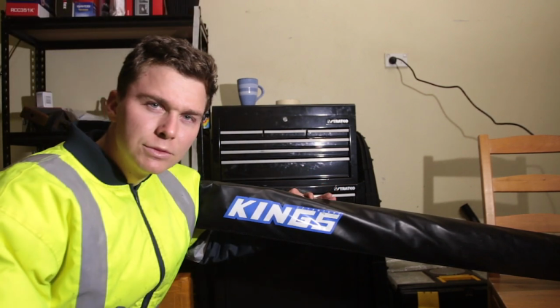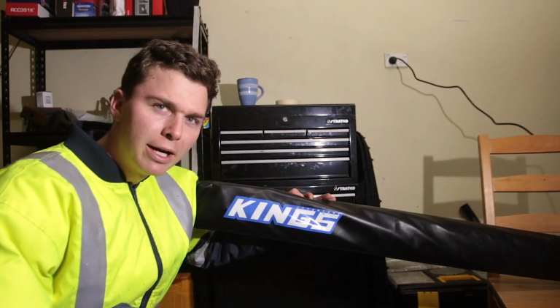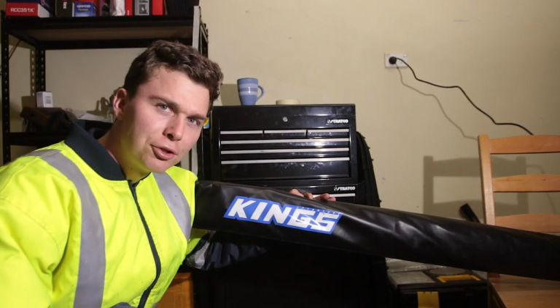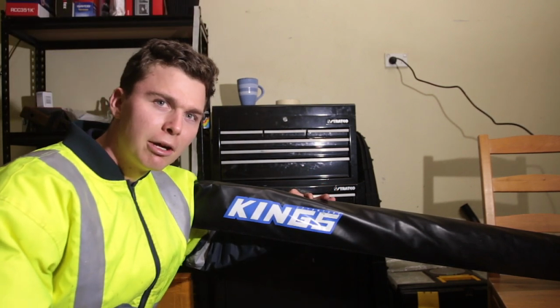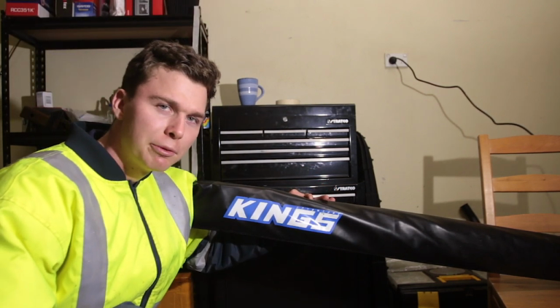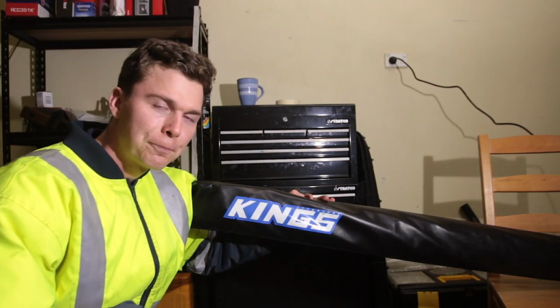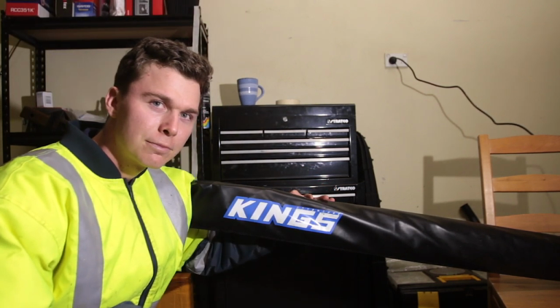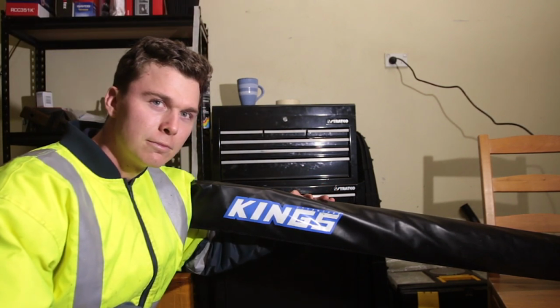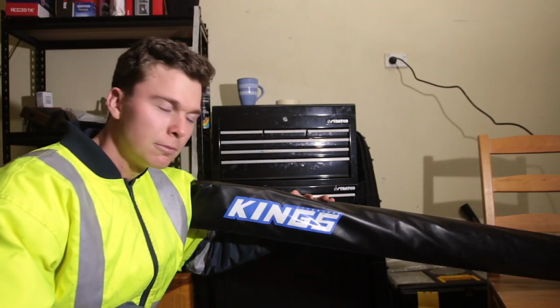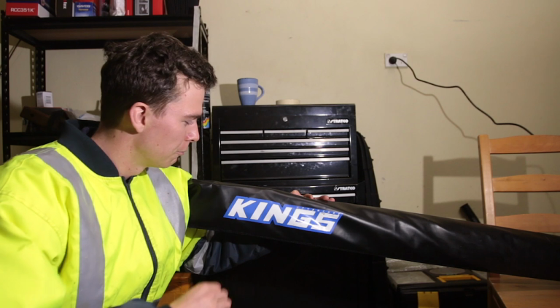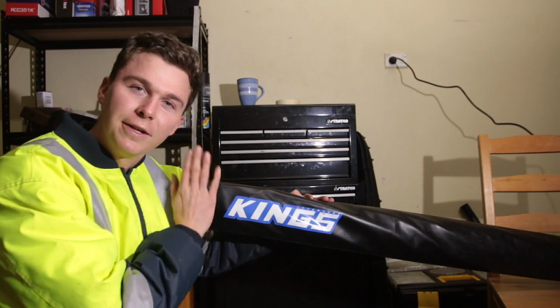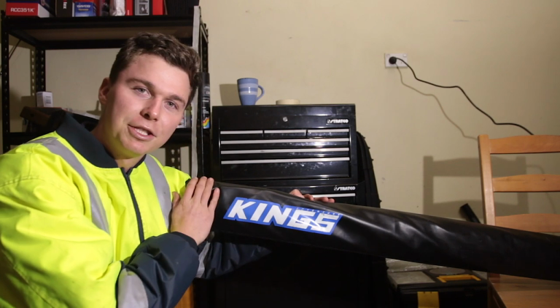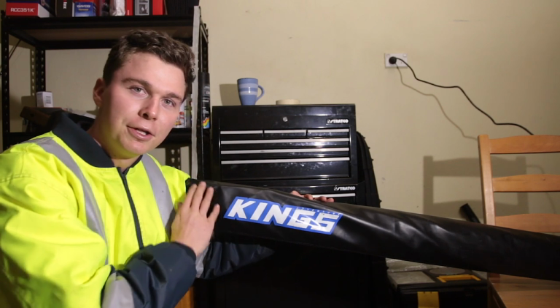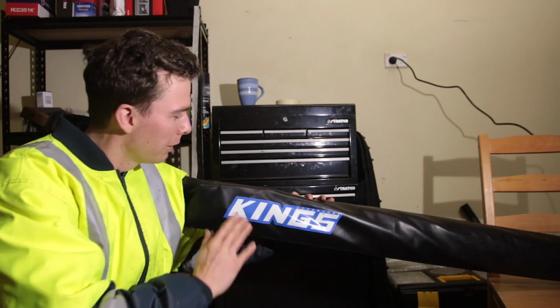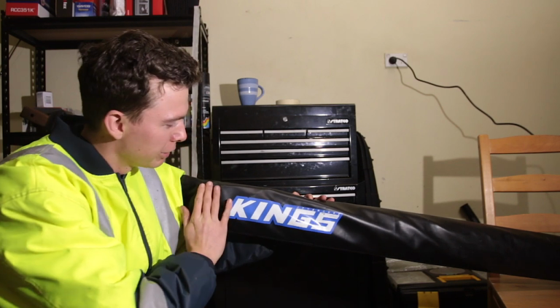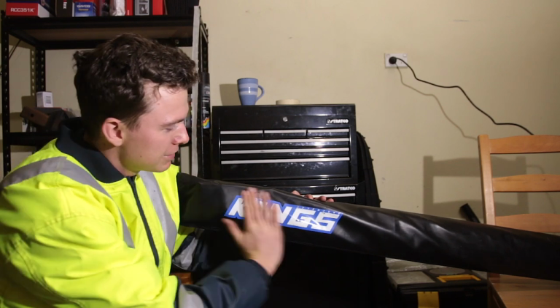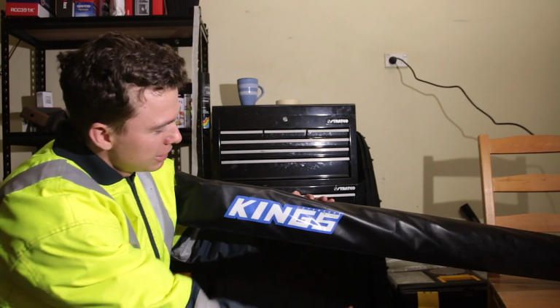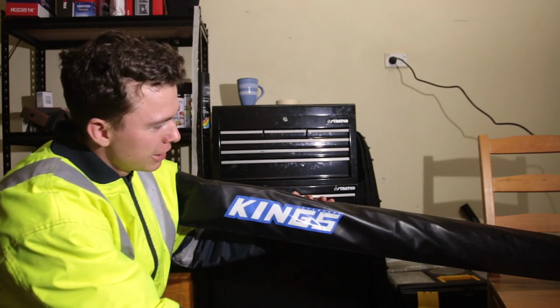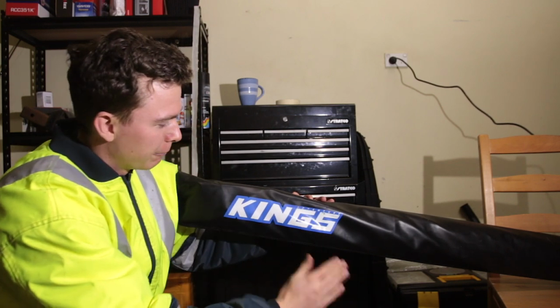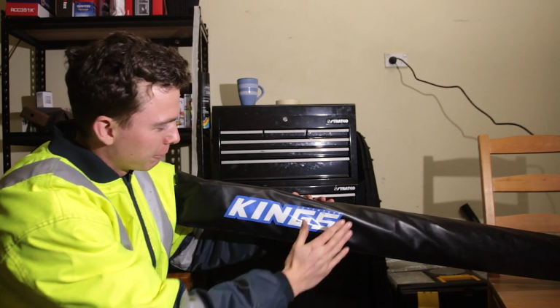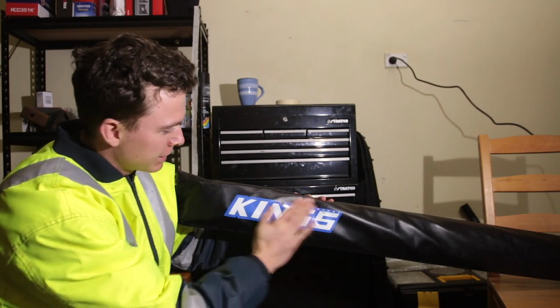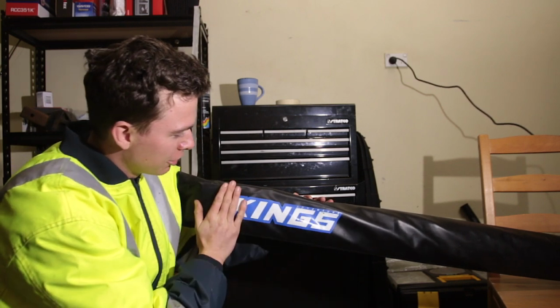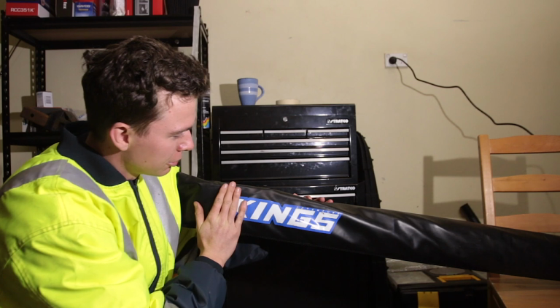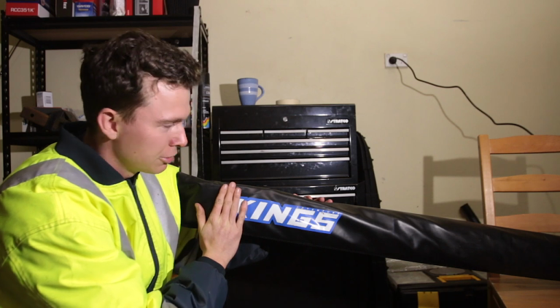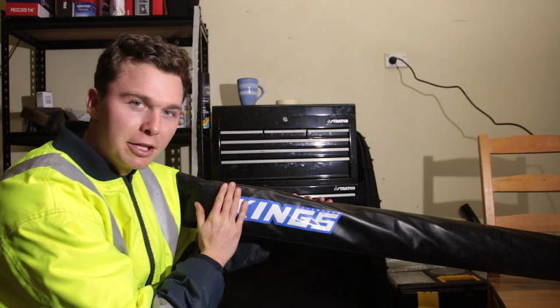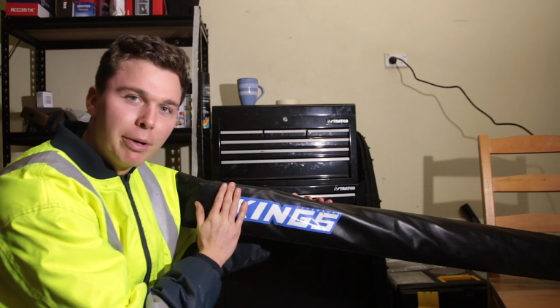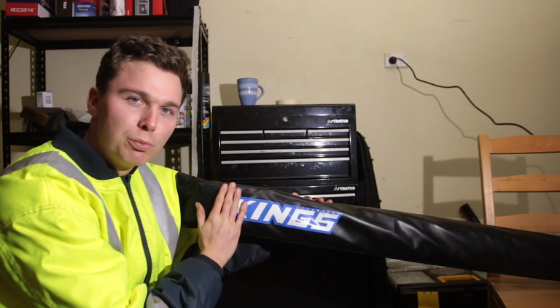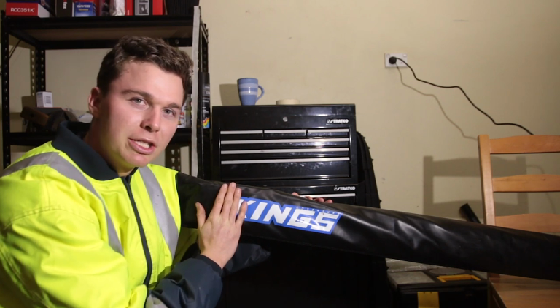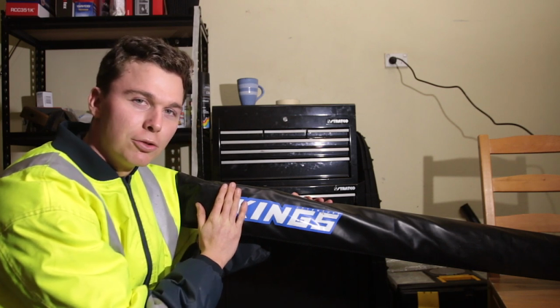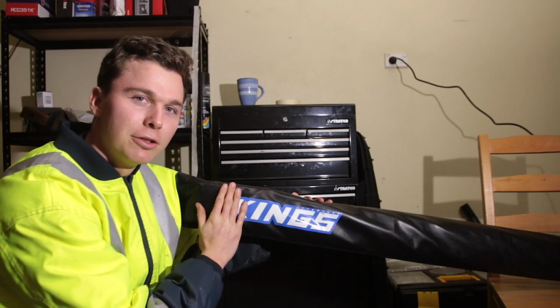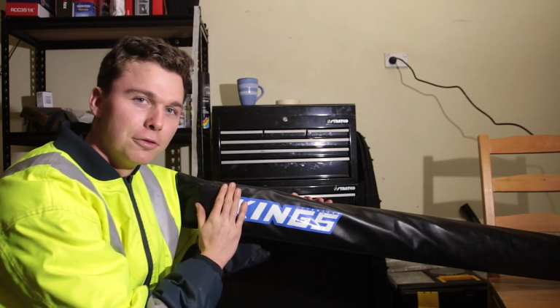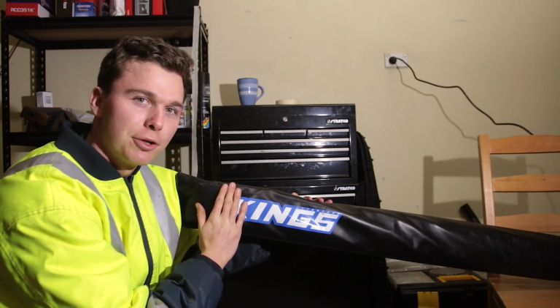Did you buy a King's awning and now you regret it? We're gonna fix that in this video. We're gonna do a King's delete and we're gonna get rid of this King's logo so now you're not embarrassed putting this awning on your four wheel drive.